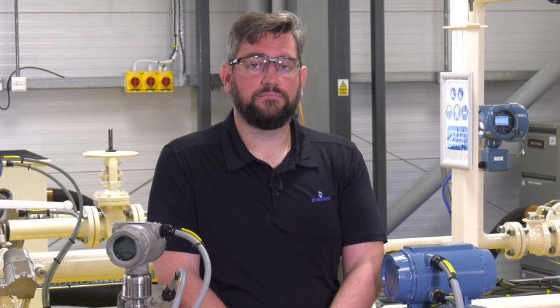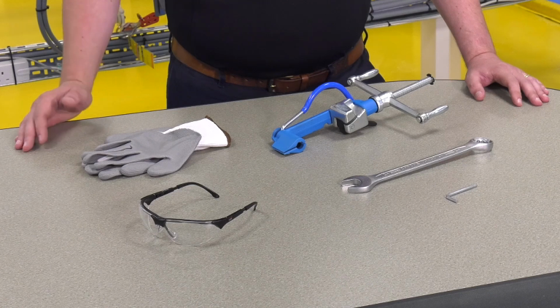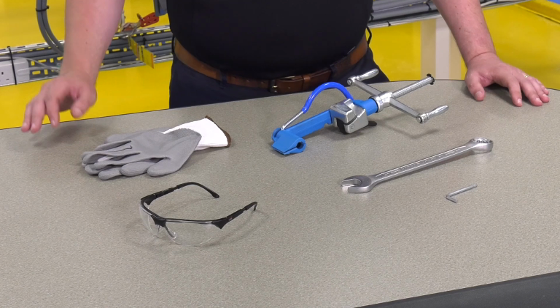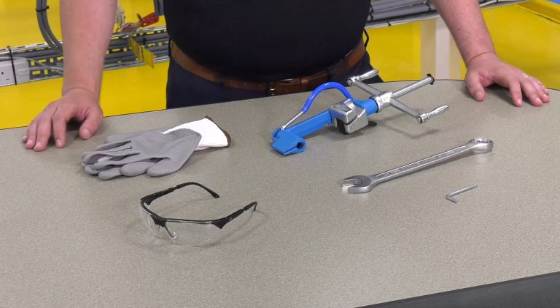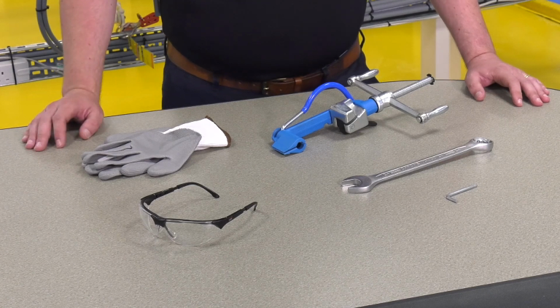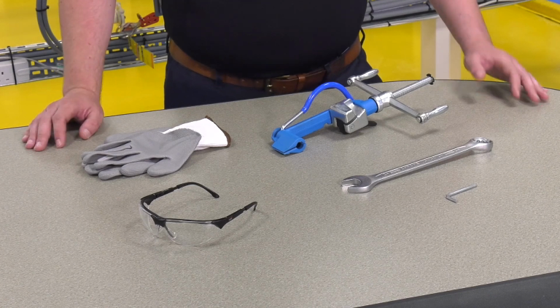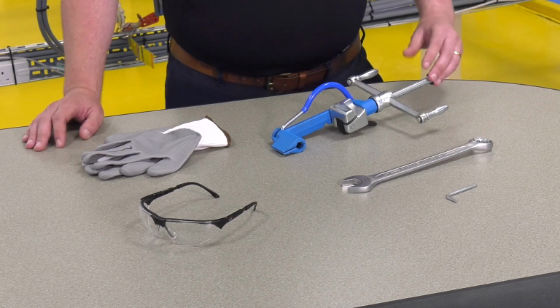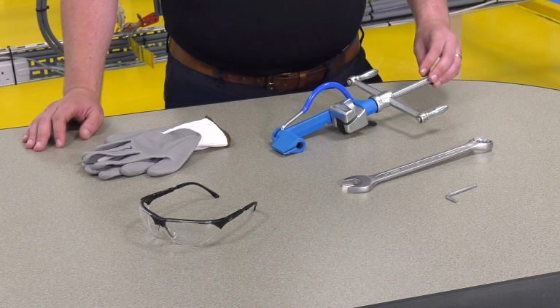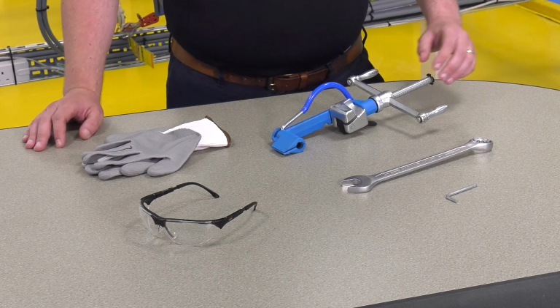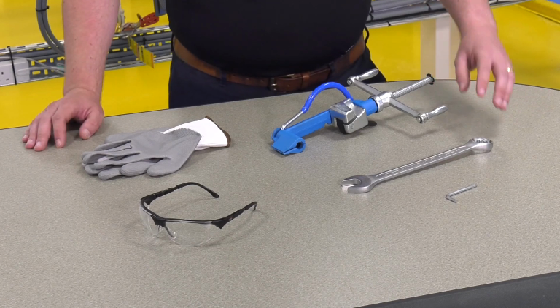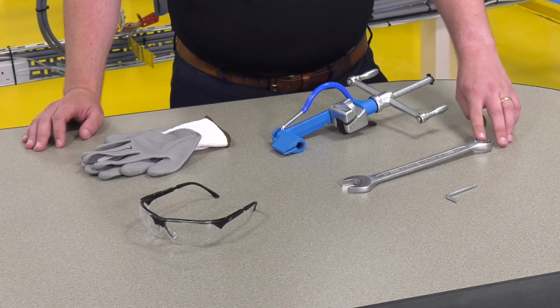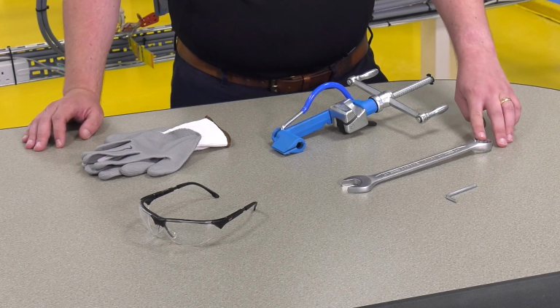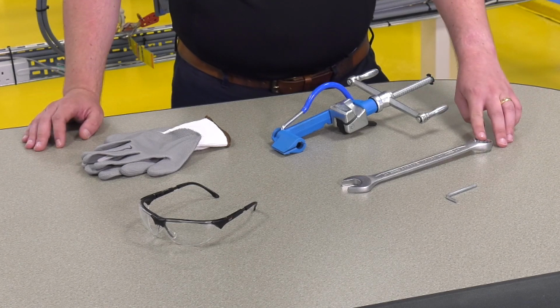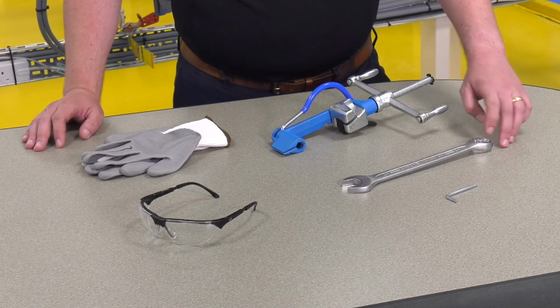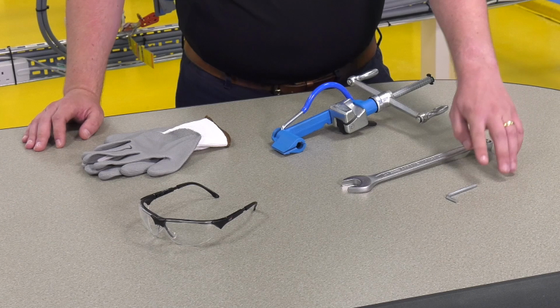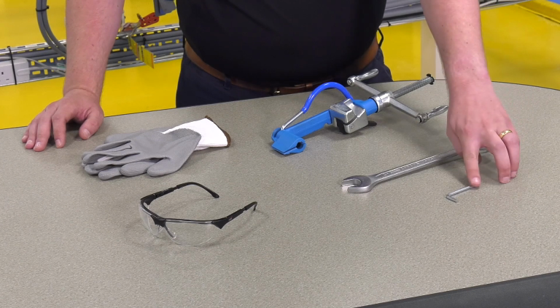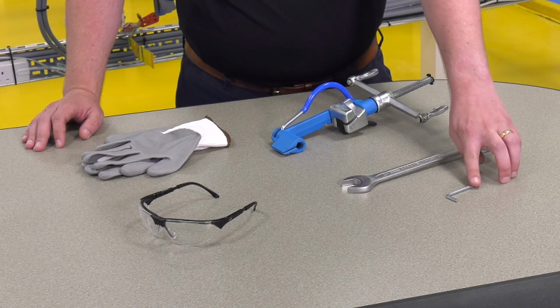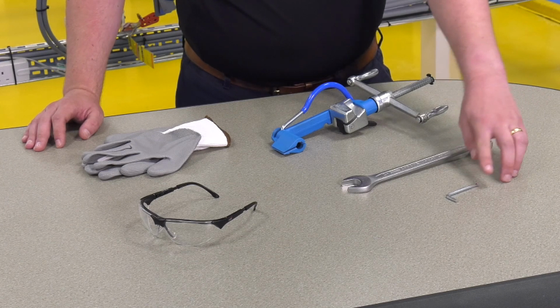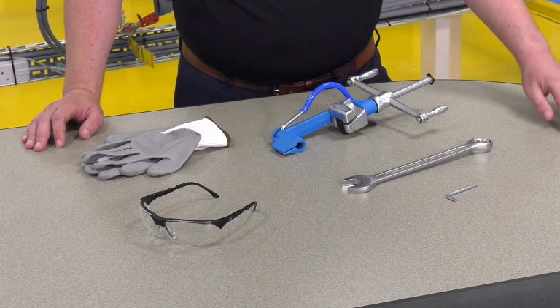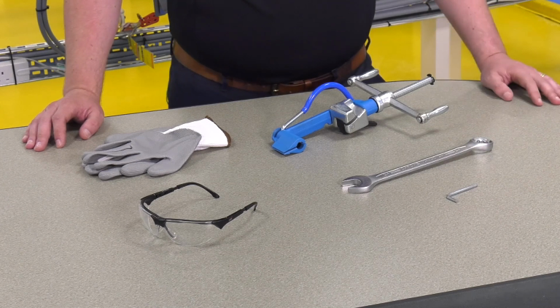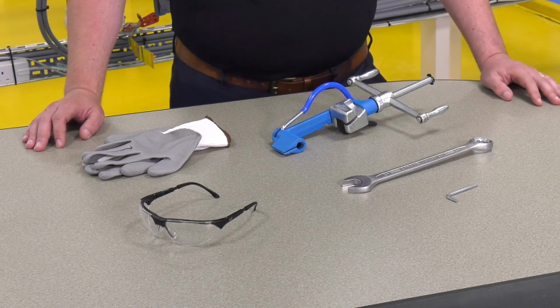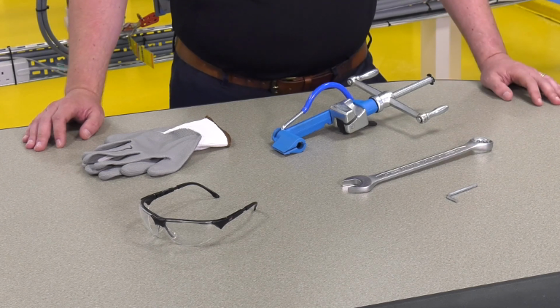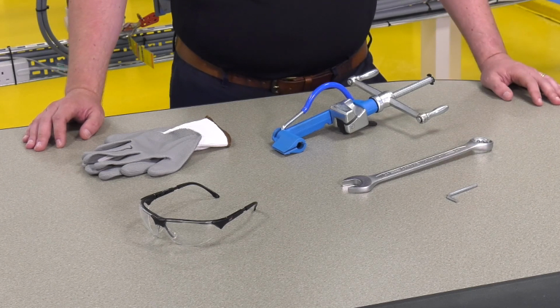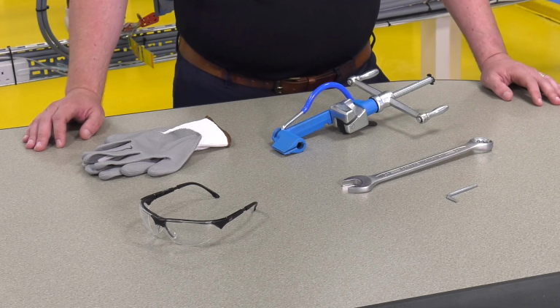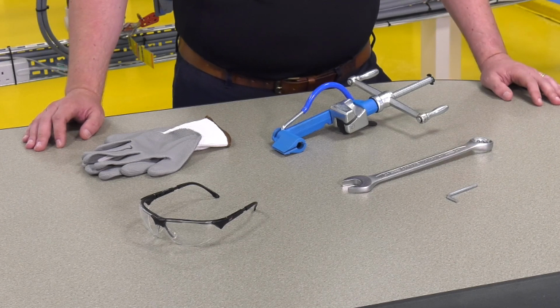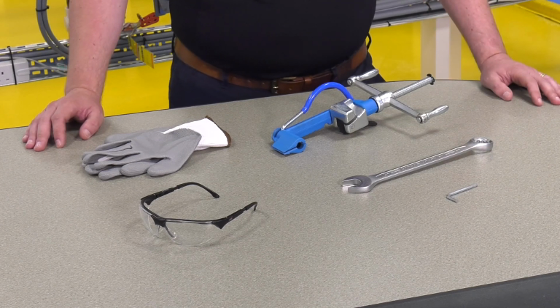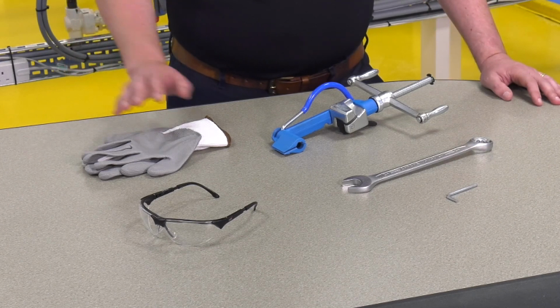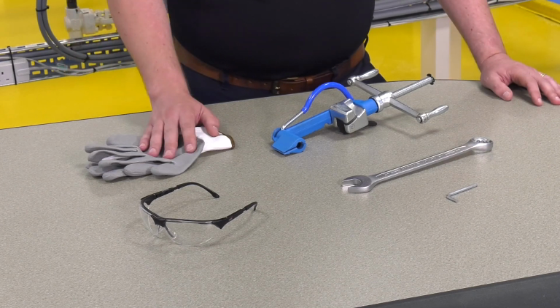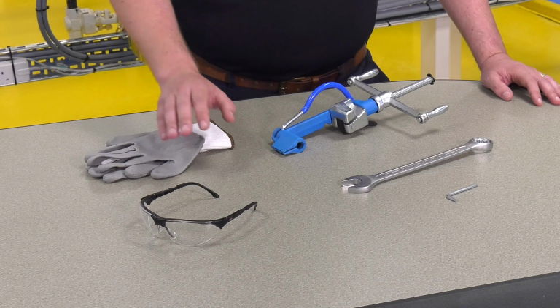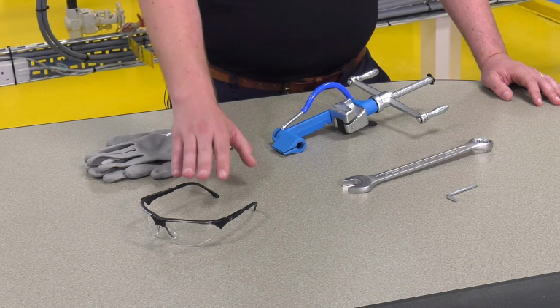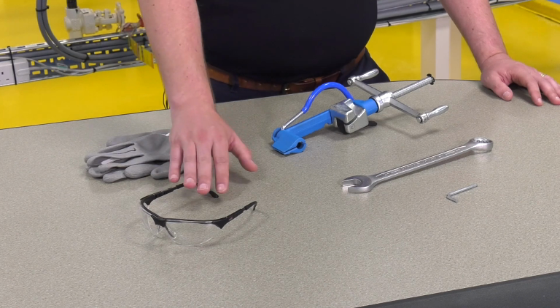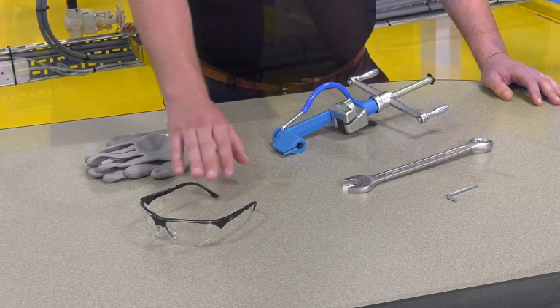To fit the new universal pipe mount, only a banding tensioner tool, a 24mm spanner, and a 4mm allen key are needed. For safety reasons, we'd also recommend the use of safety gloves and safety glasses as well.